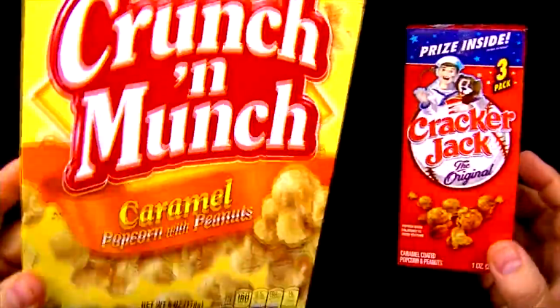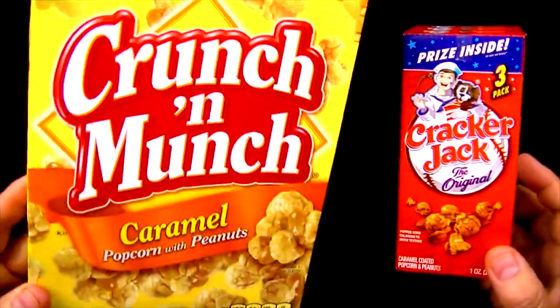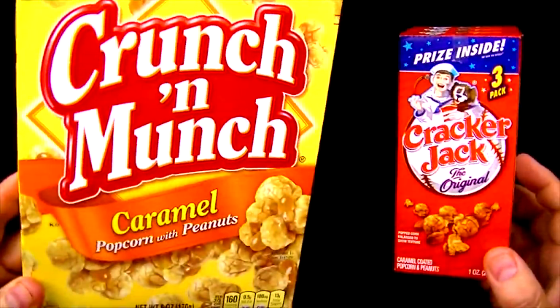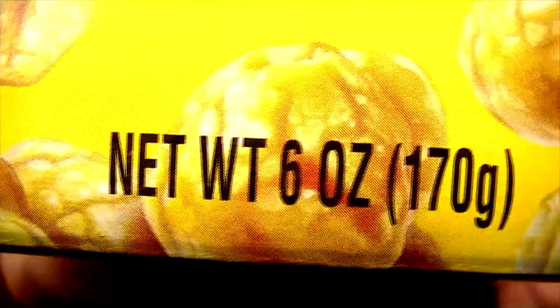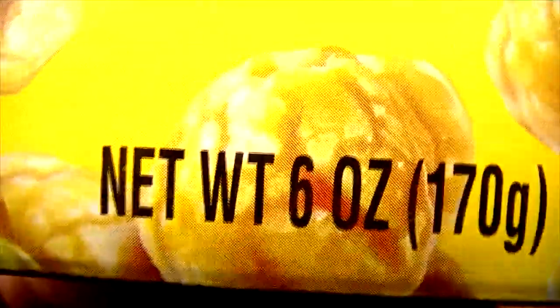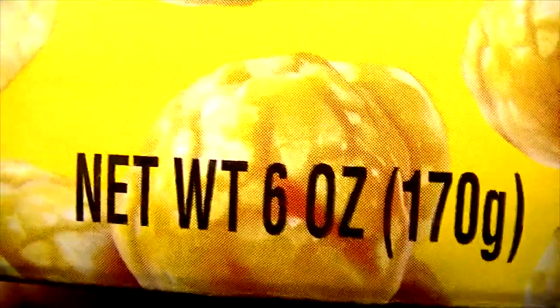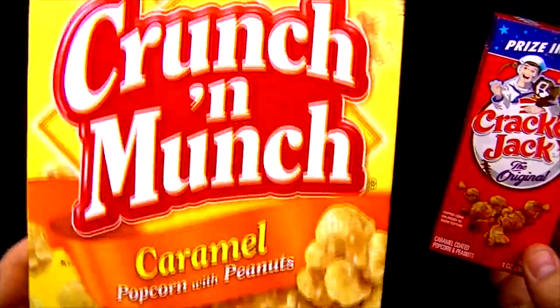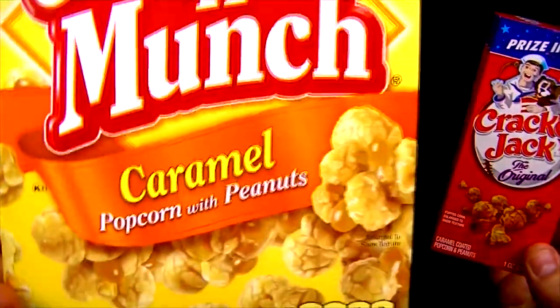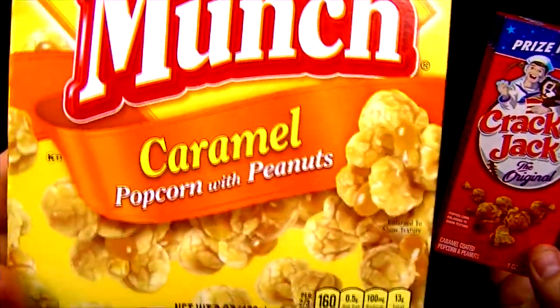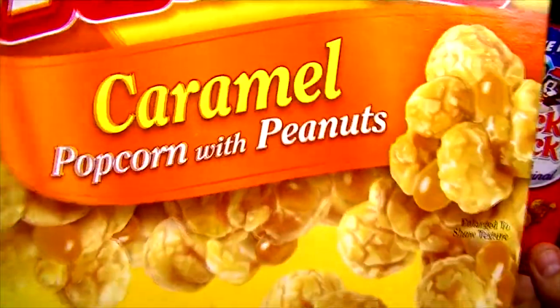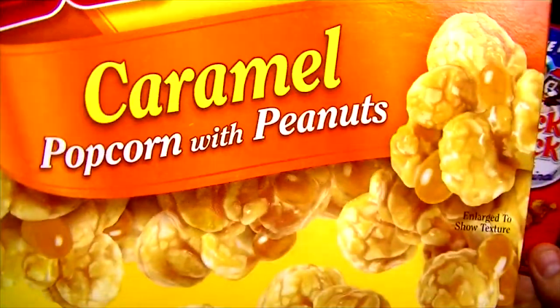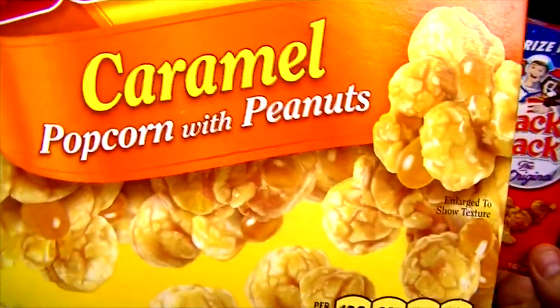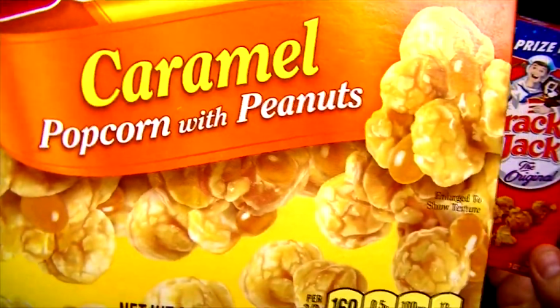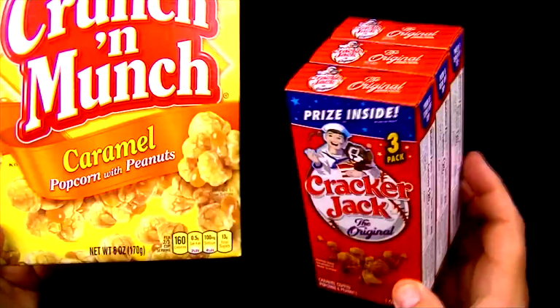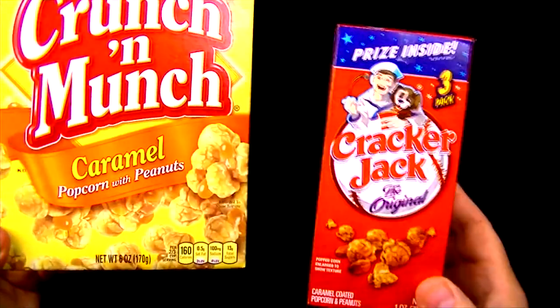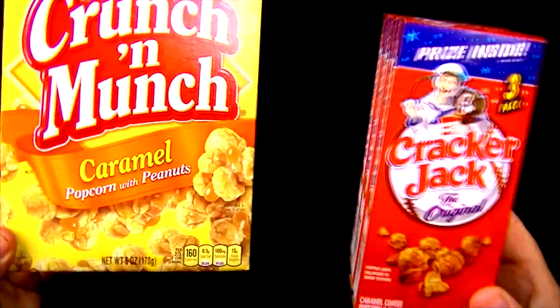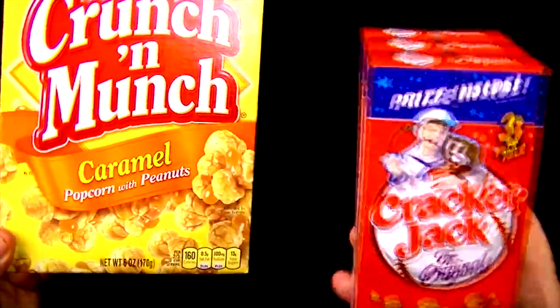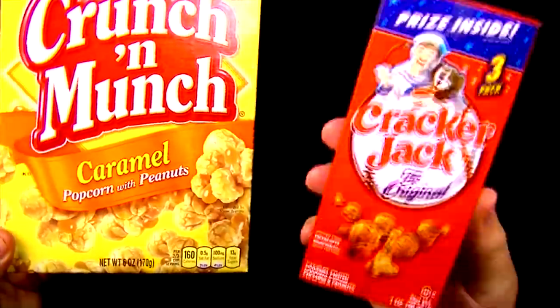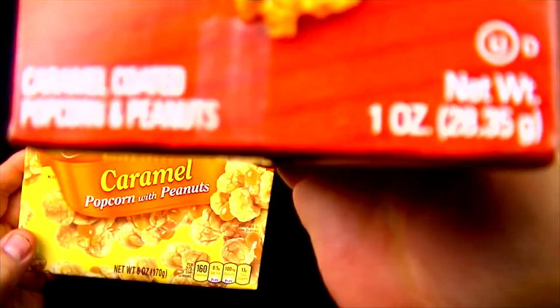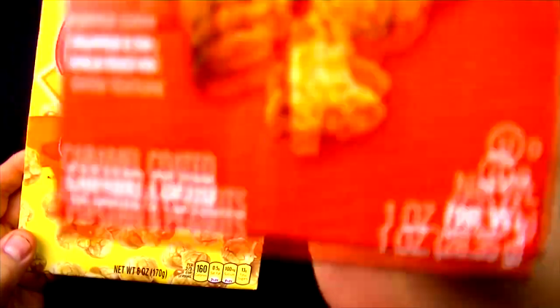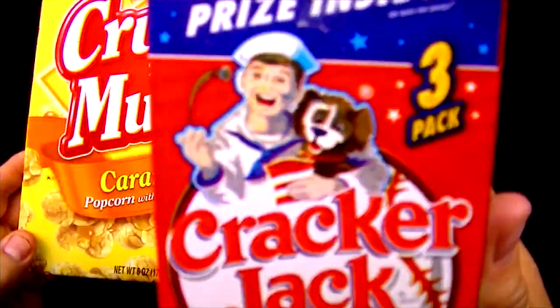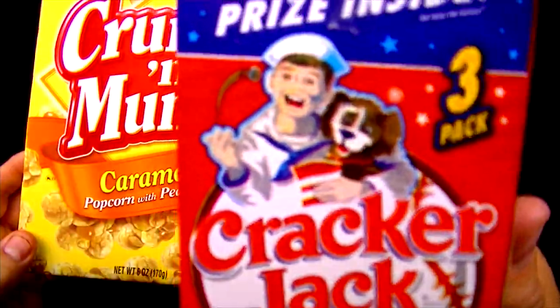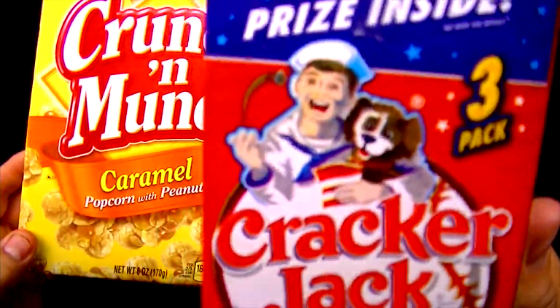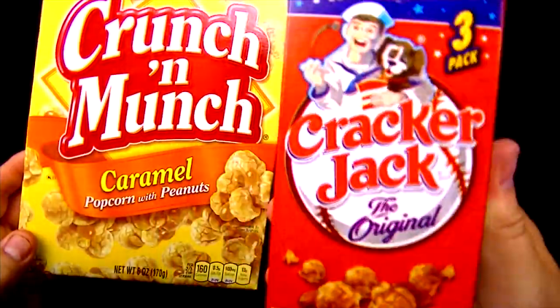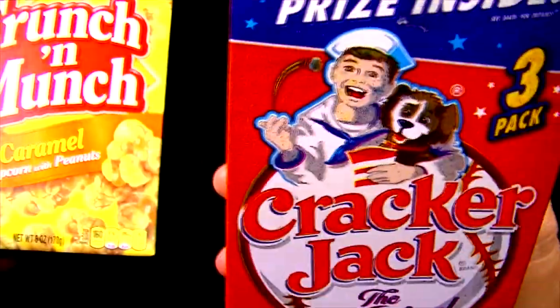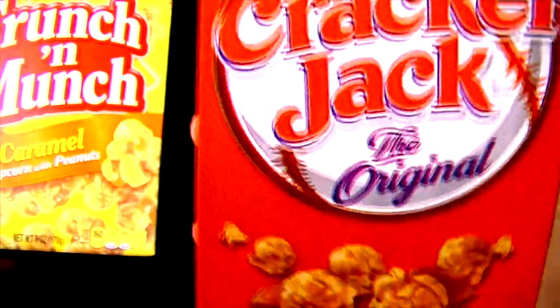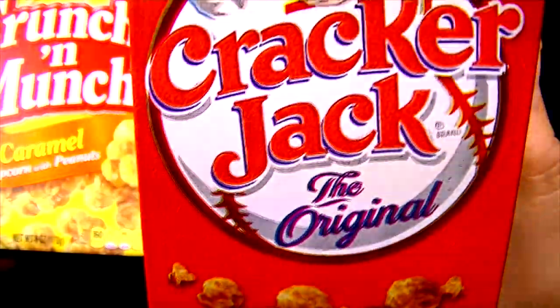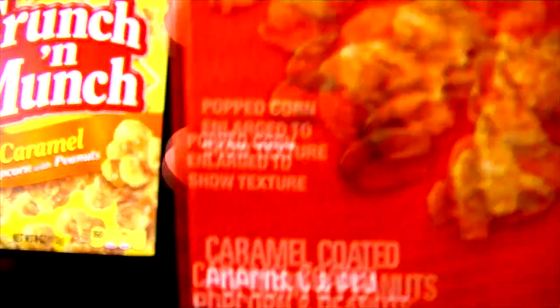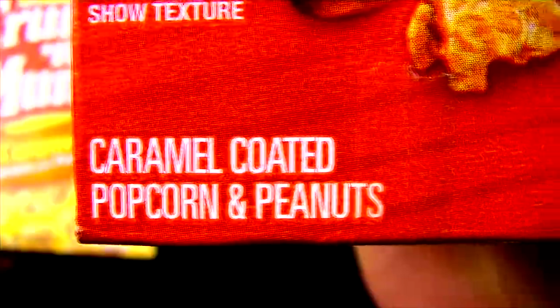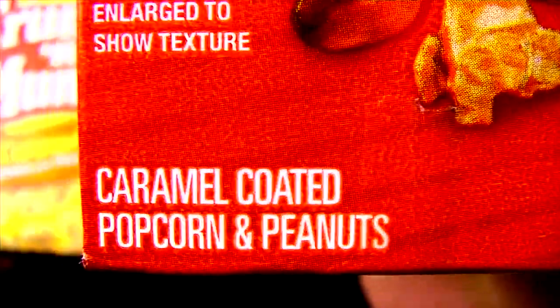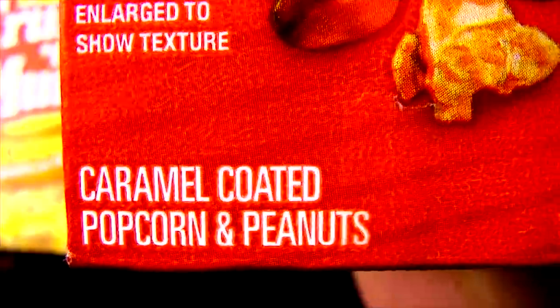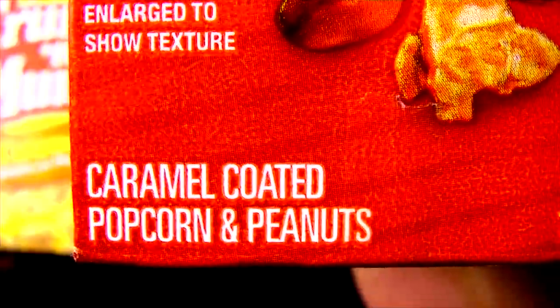On the left, weighing in at 6 ounces, is Crunchin' Munch Caramel Popcorn with Peanuts. And on the right, weighing in at 1 times 3 — 3 ounces — is Cracker Jack, the original caramel-coated popcorn and peanuts.